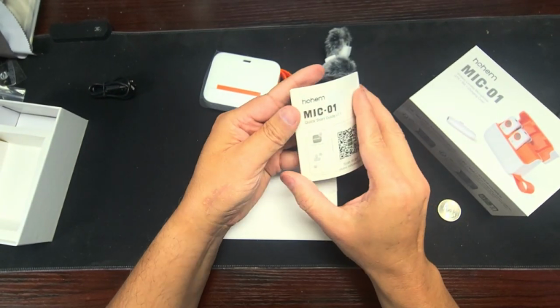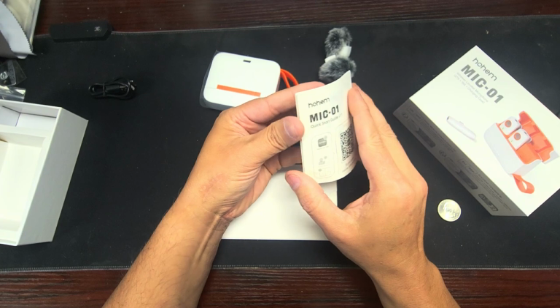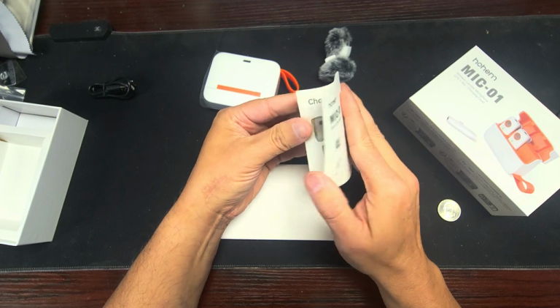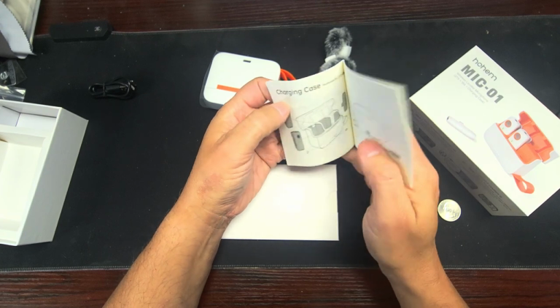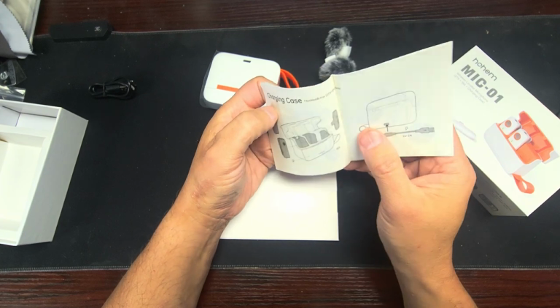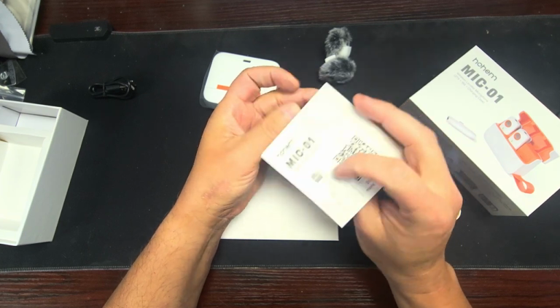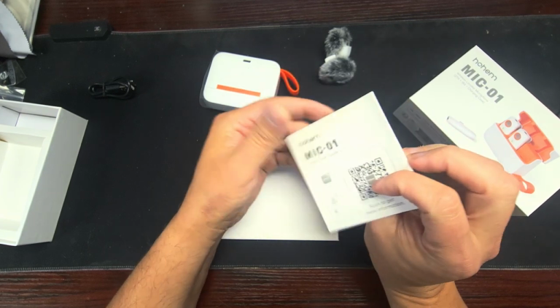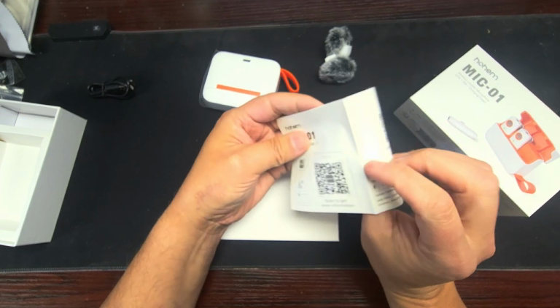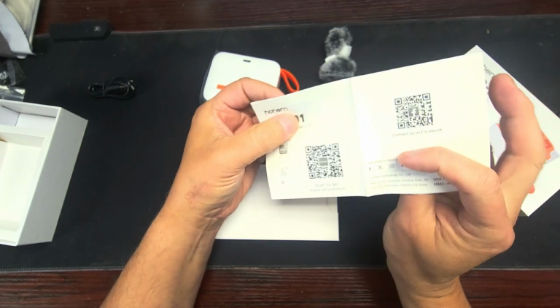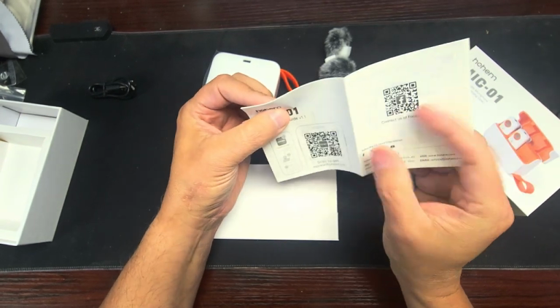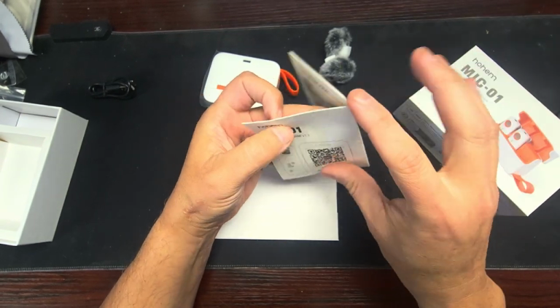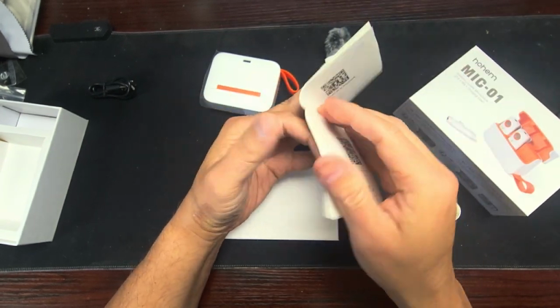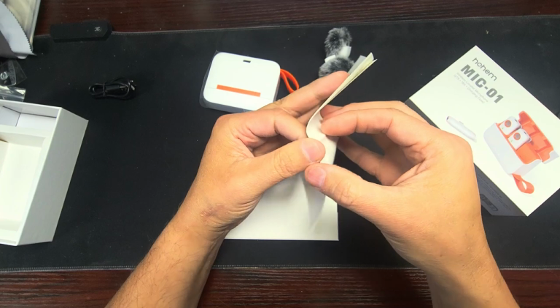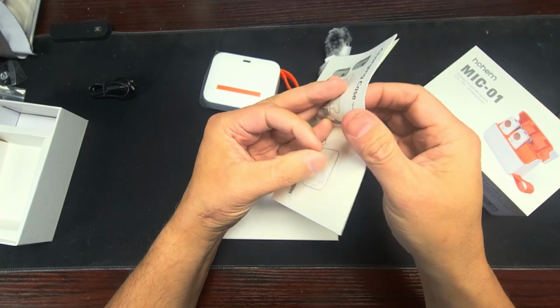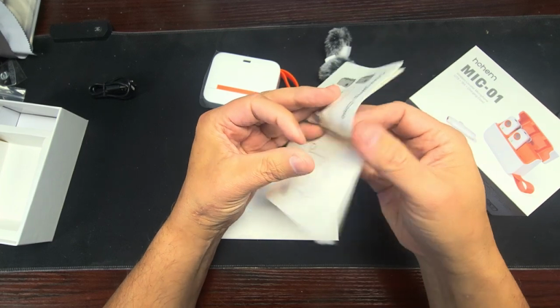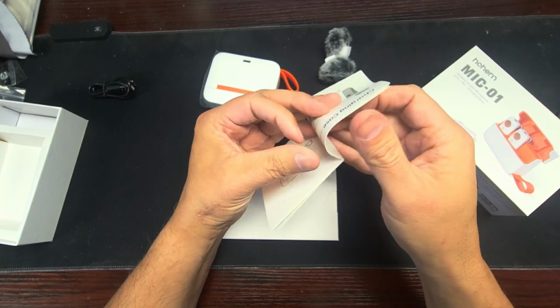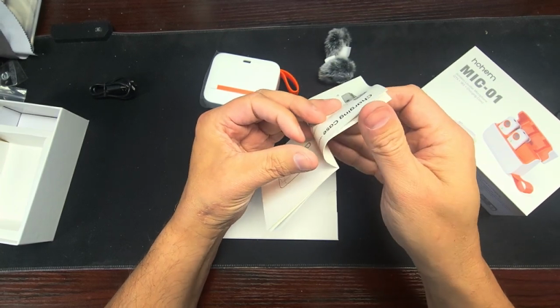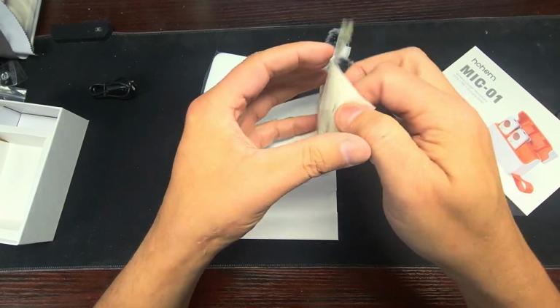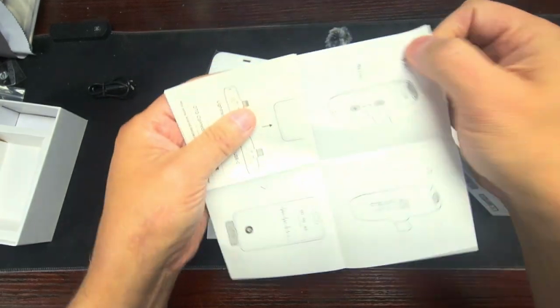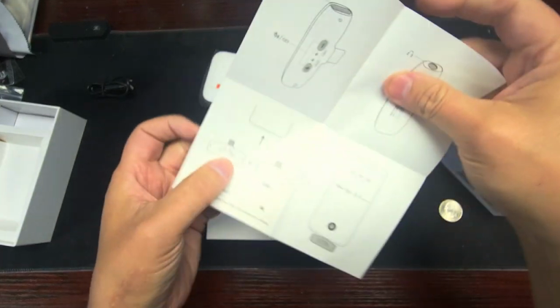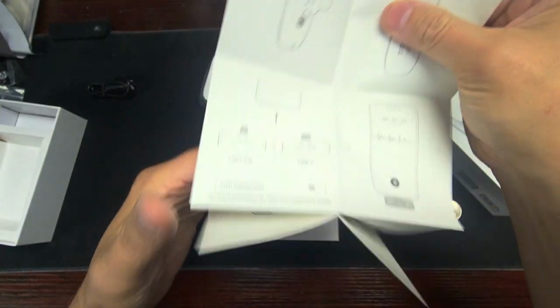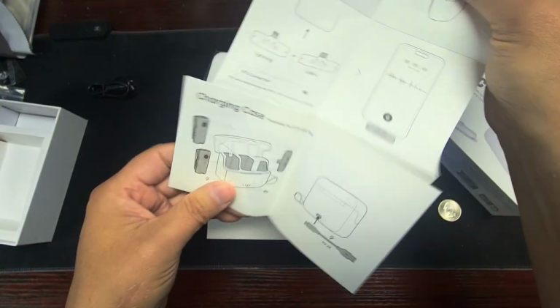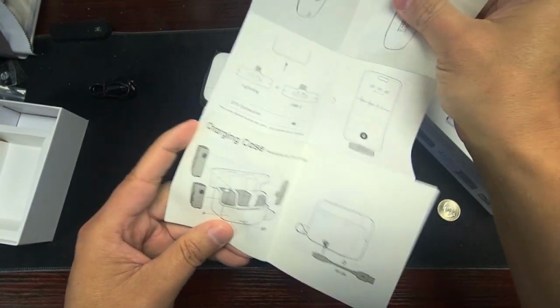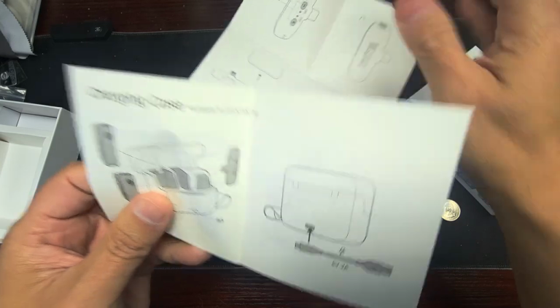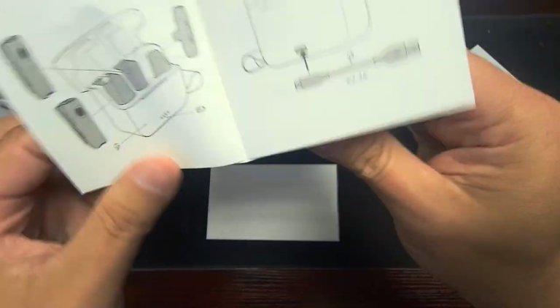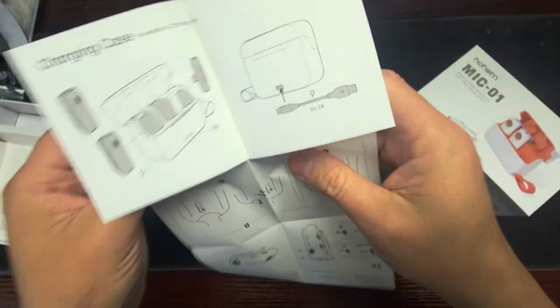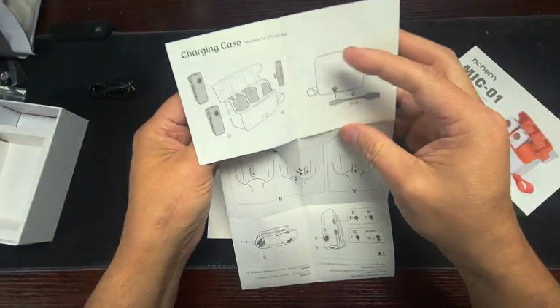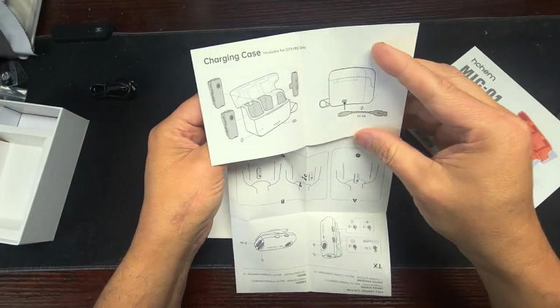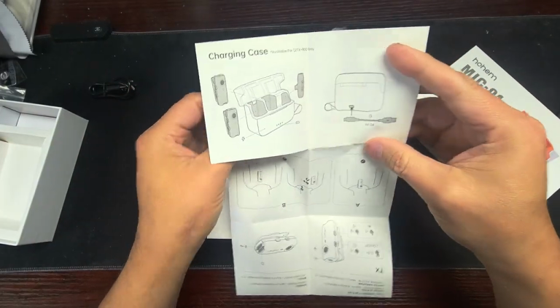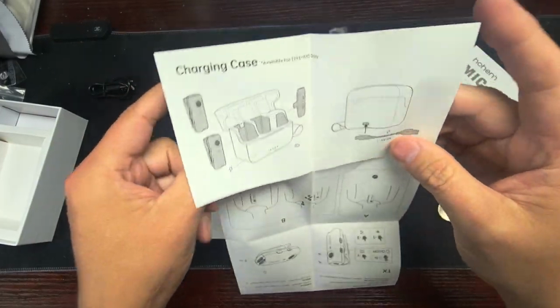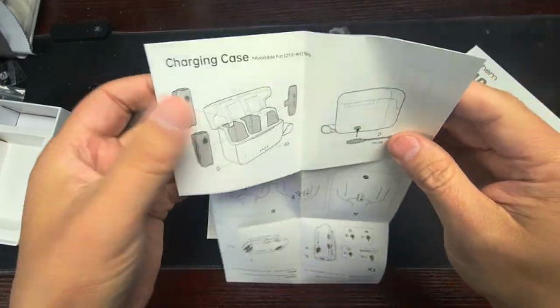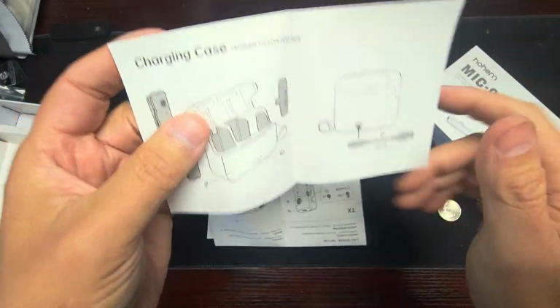Here's the guide. Come on — how do you open this? All right, it's one of those big ones. All right, there's a case.